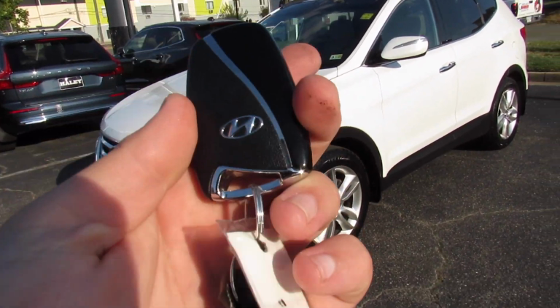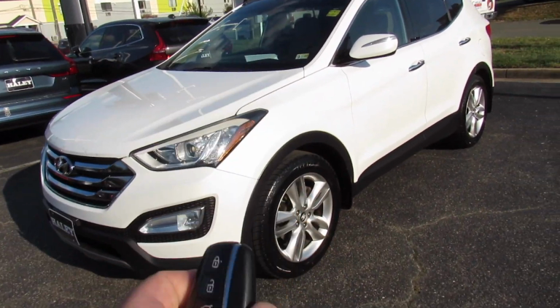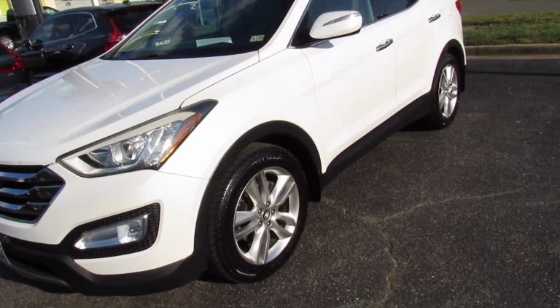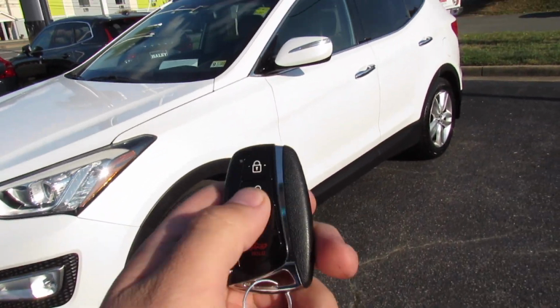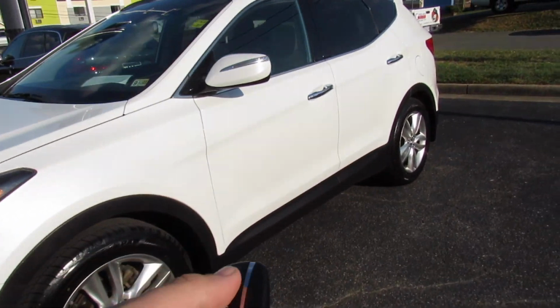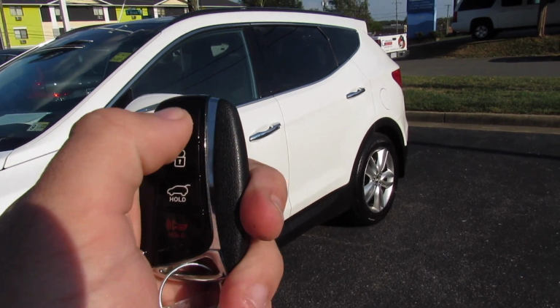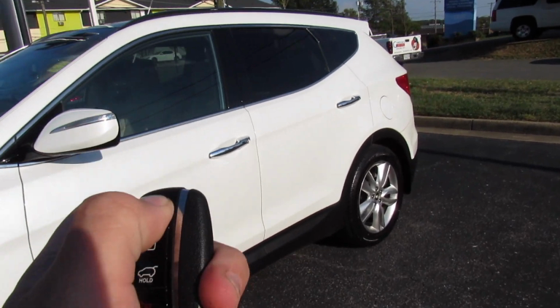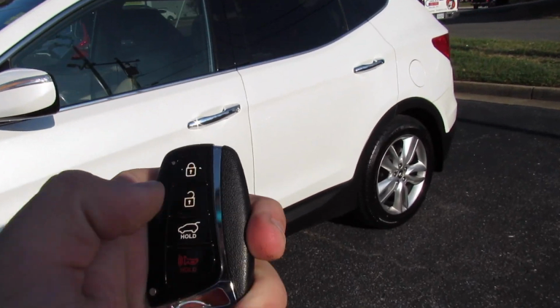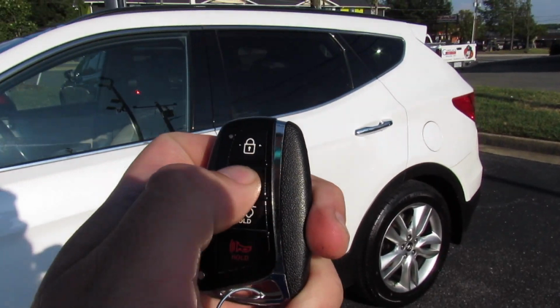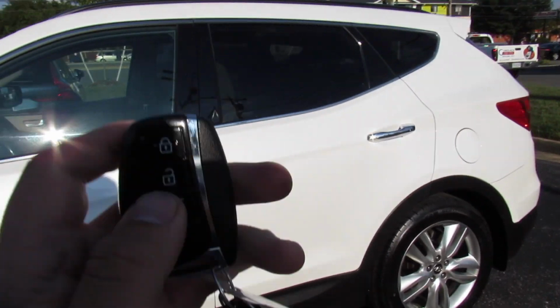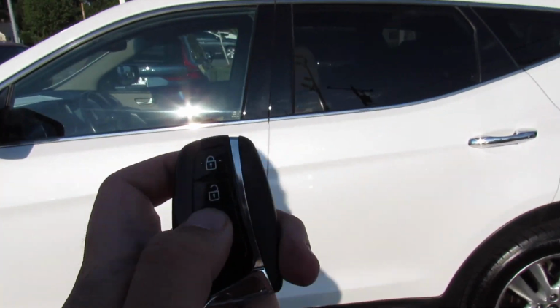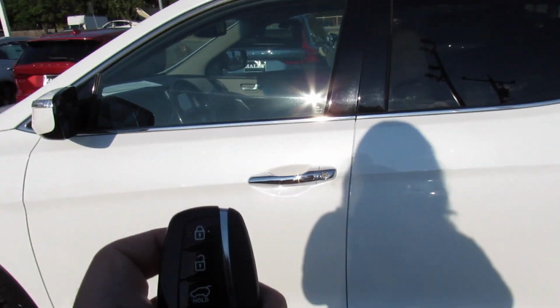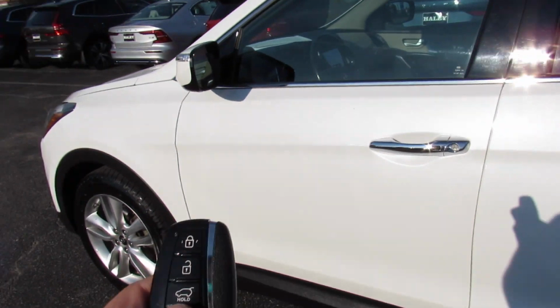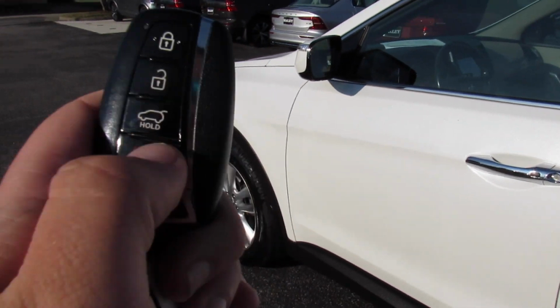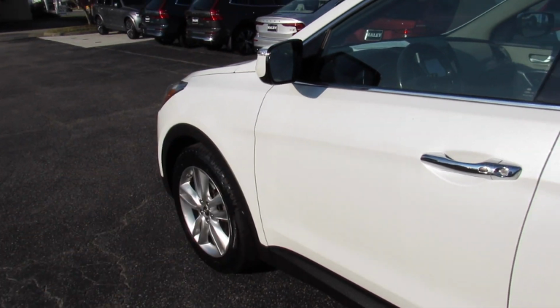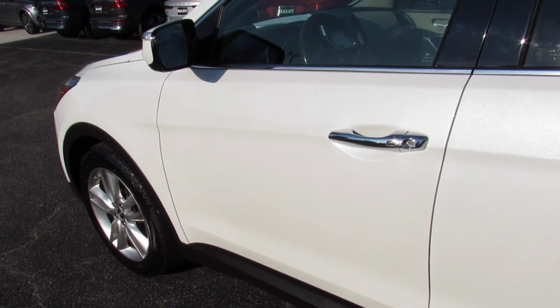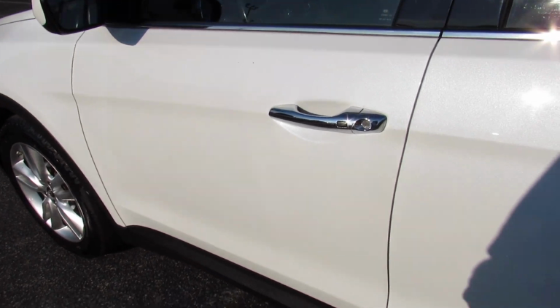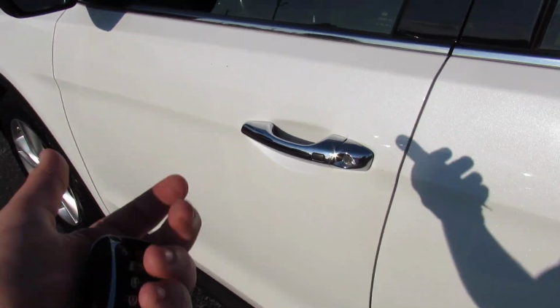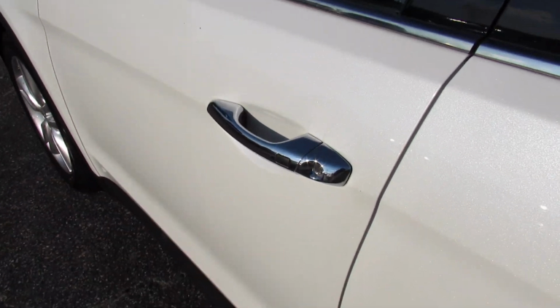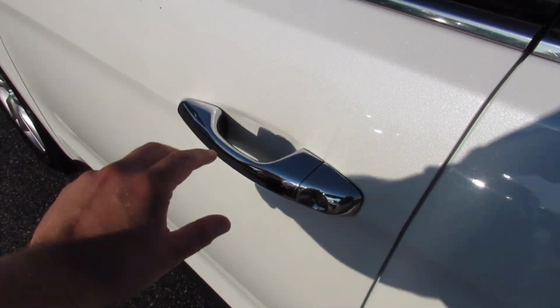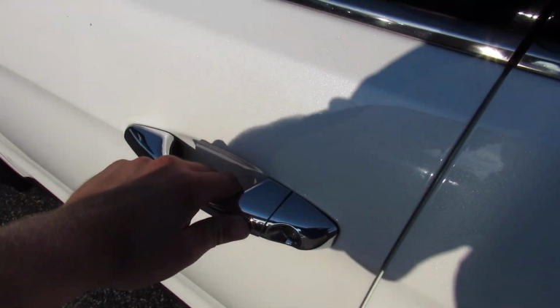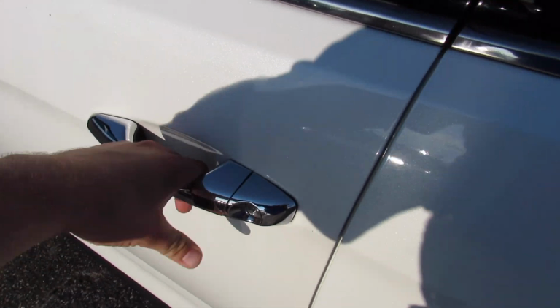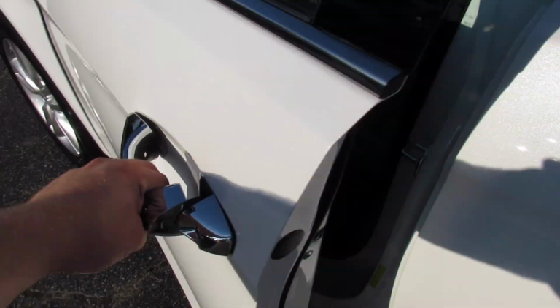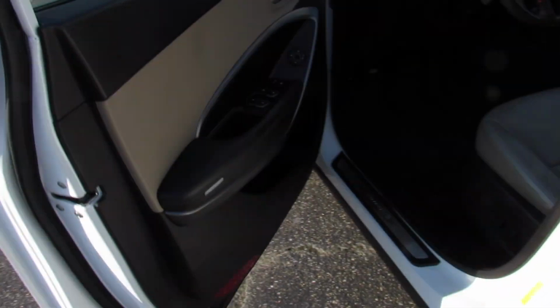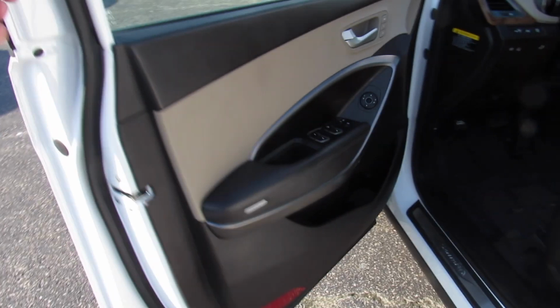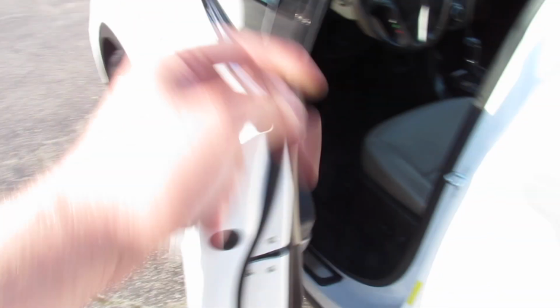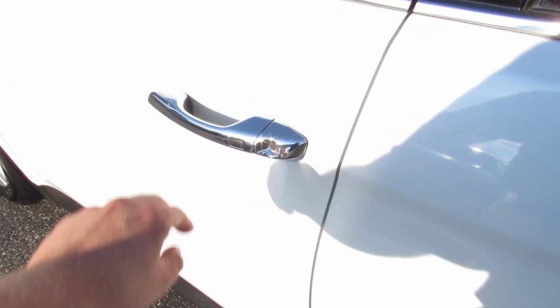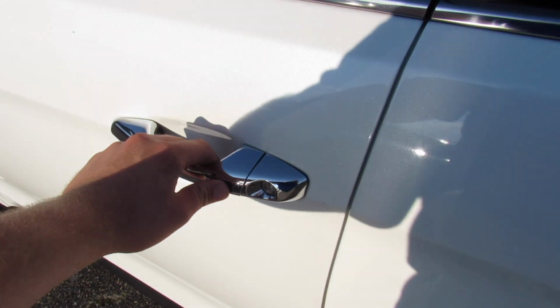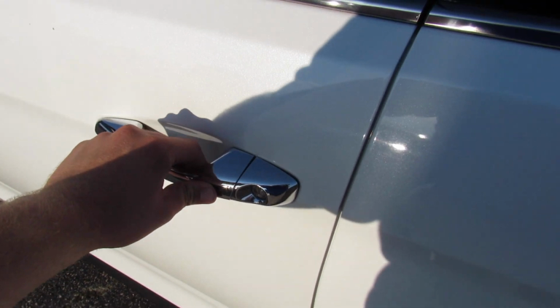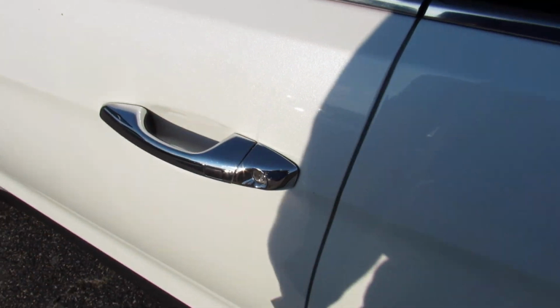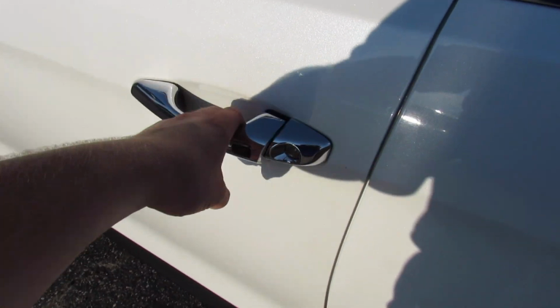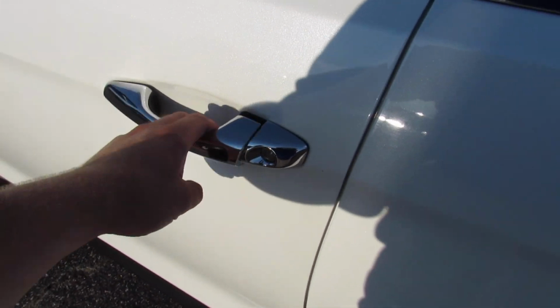As I mentioned, it does have intelligent entry. Otherwise on the key: lock, unlock, press and hold and it will unlock the trunk, as well as press and hold for panic. Coming up to the door, just press and it unlocks. Press again and it will lock.